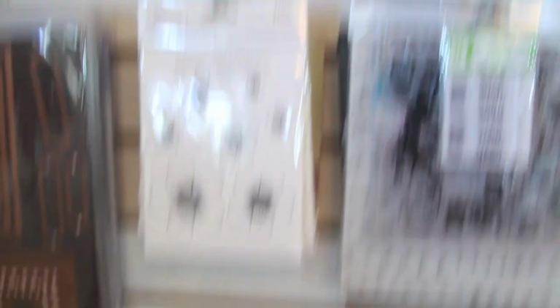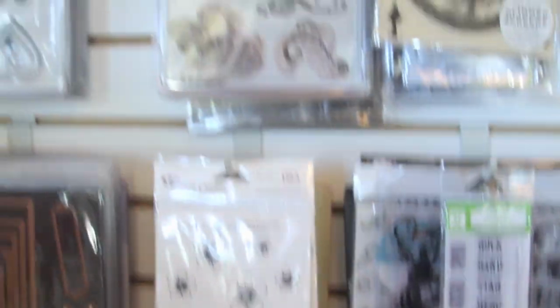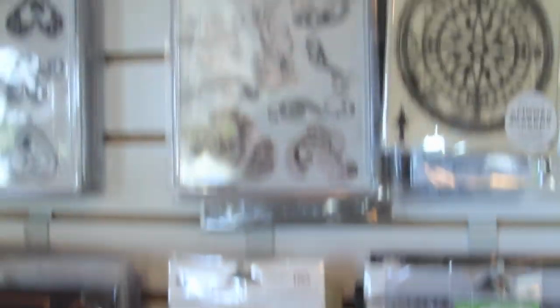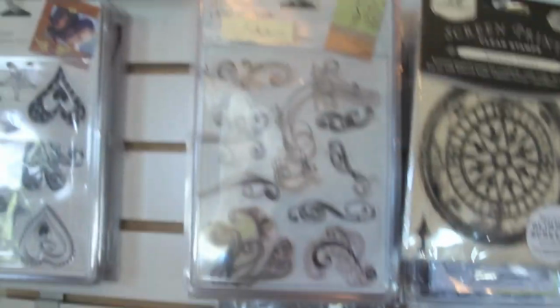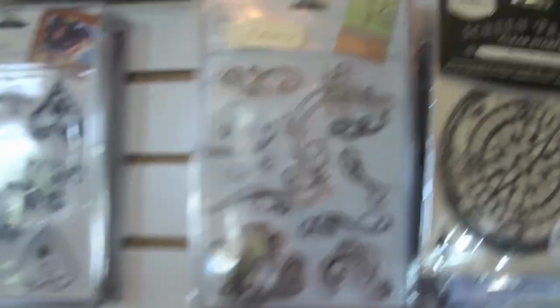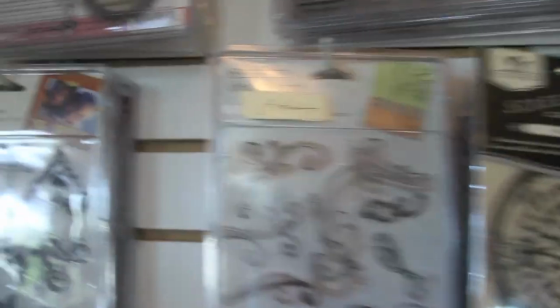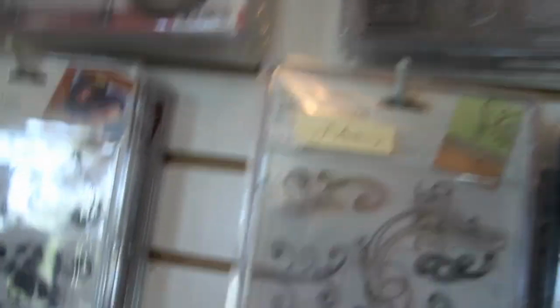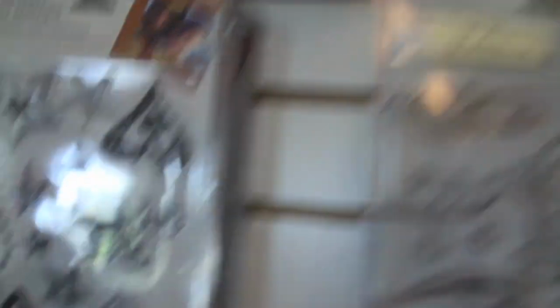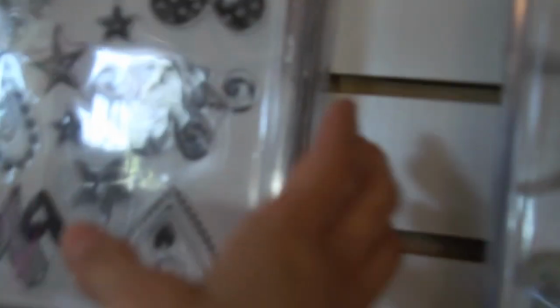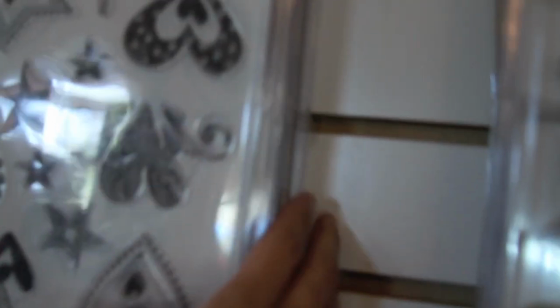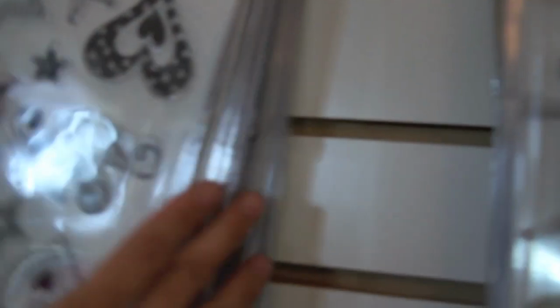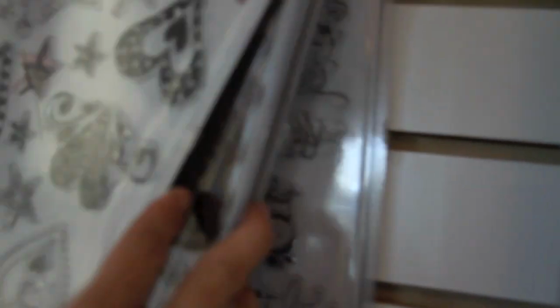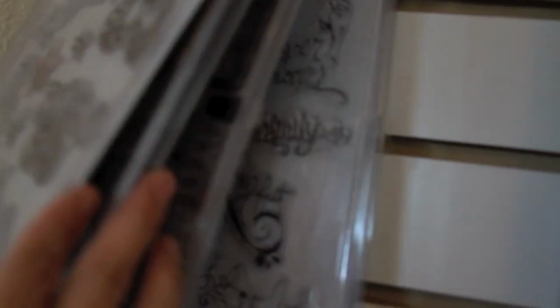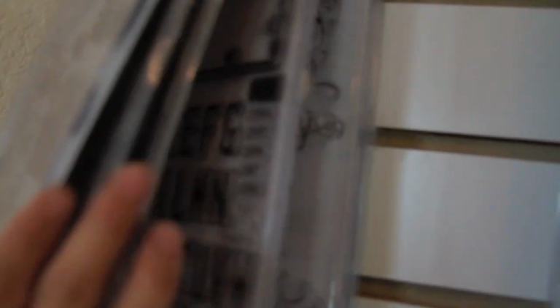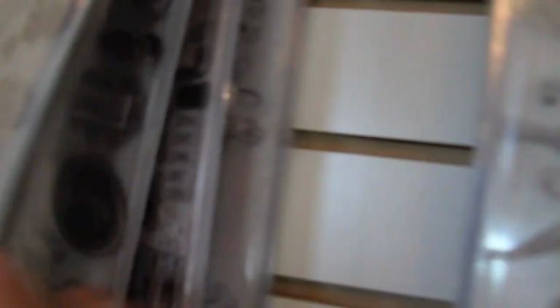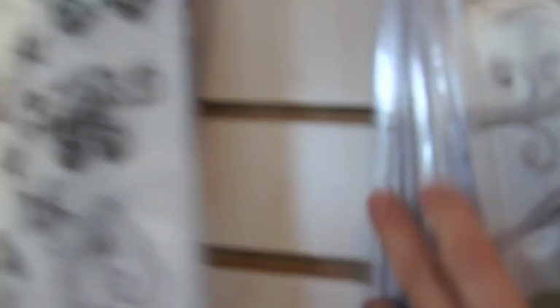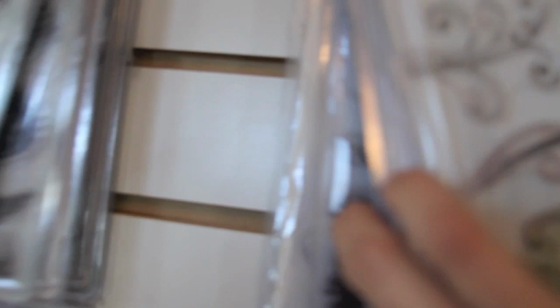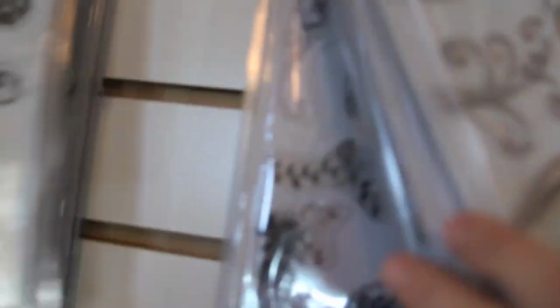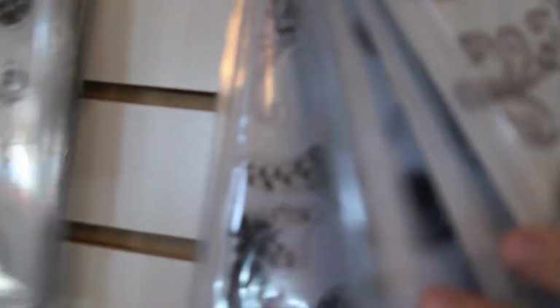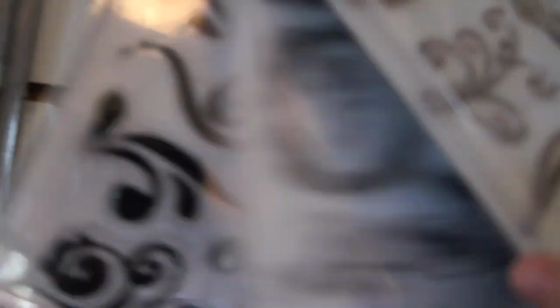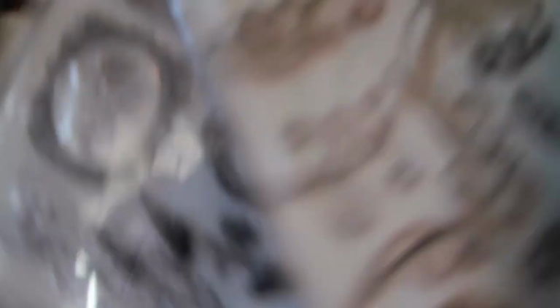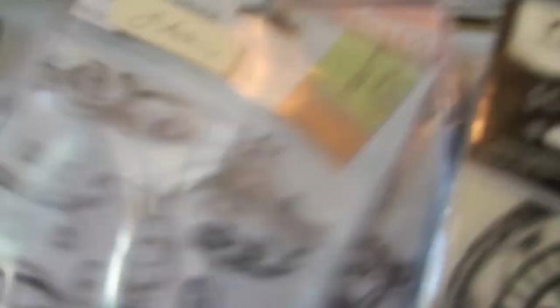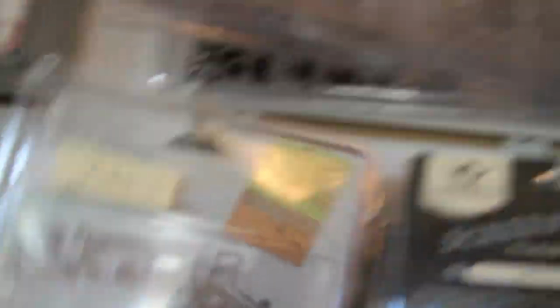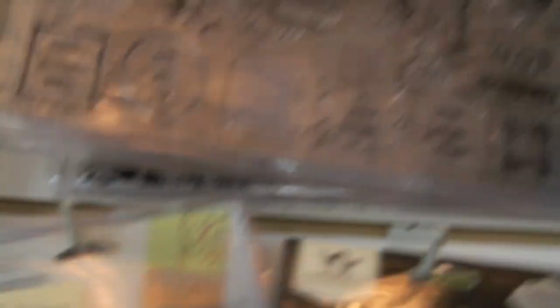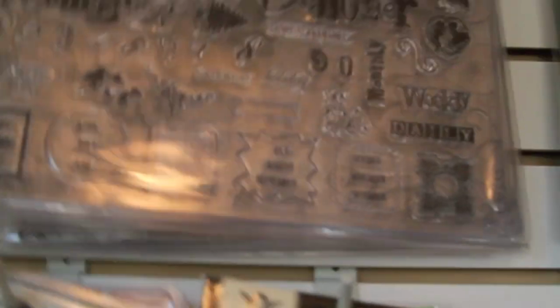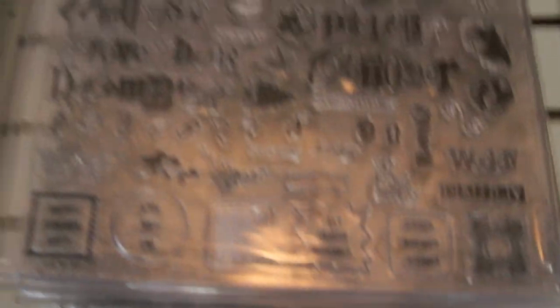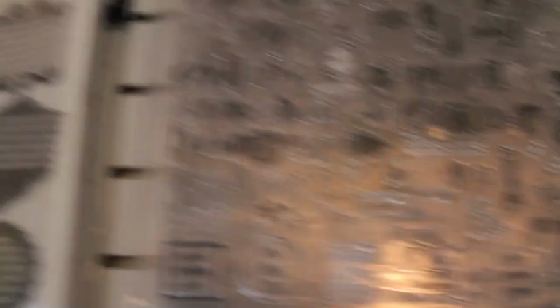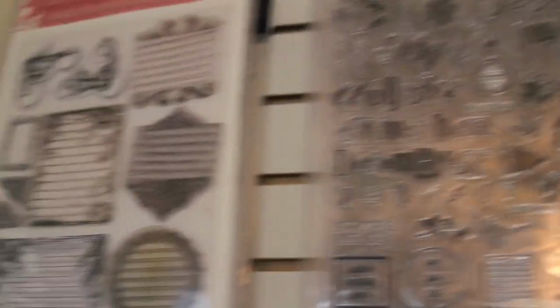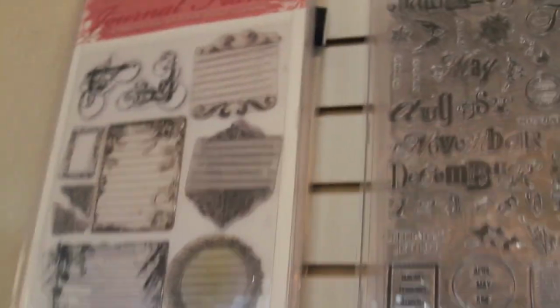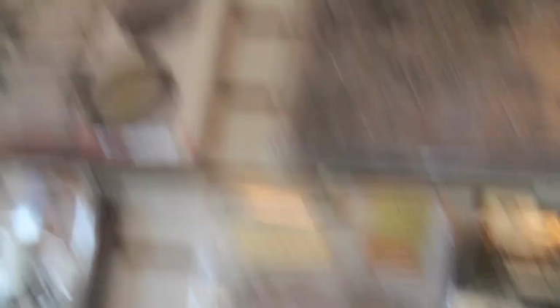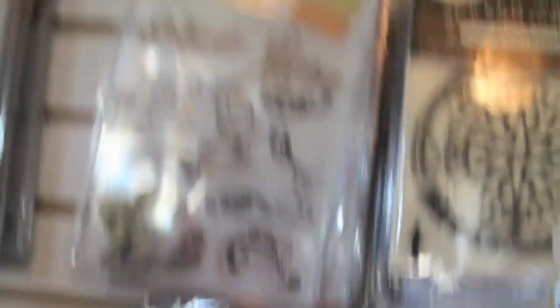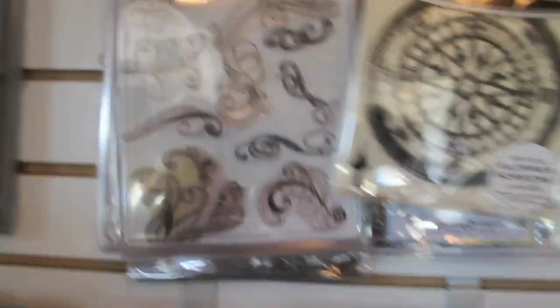On this wall I have all my clear stamps. No real order here — just the big ones up there and the medium ones below.